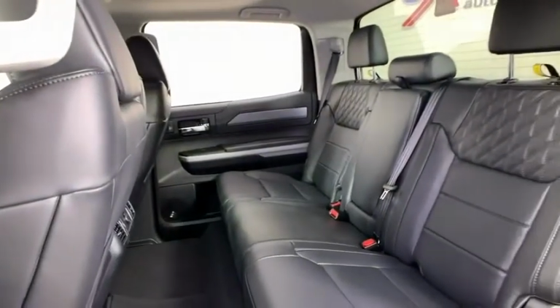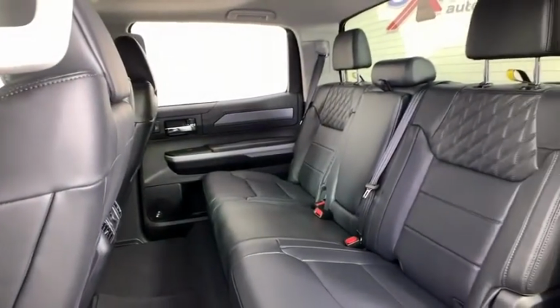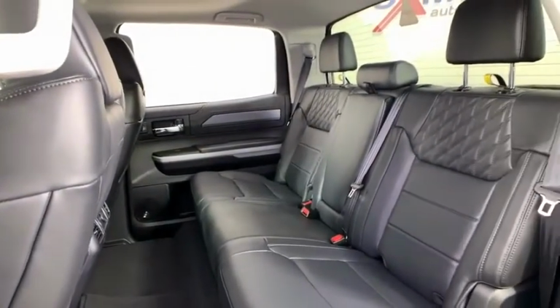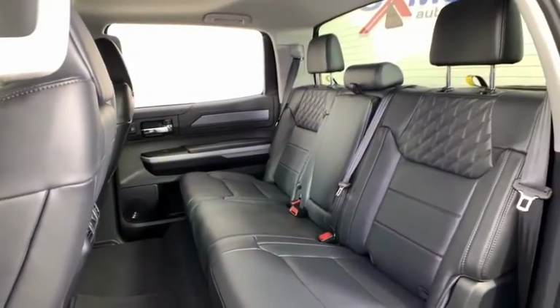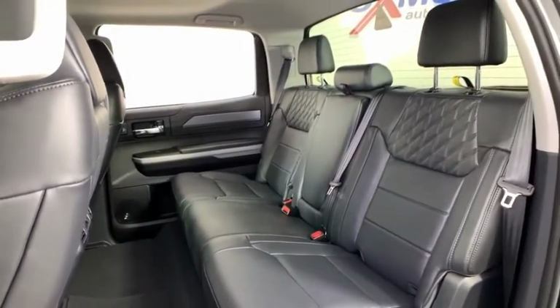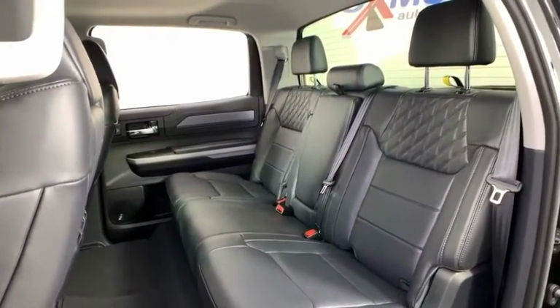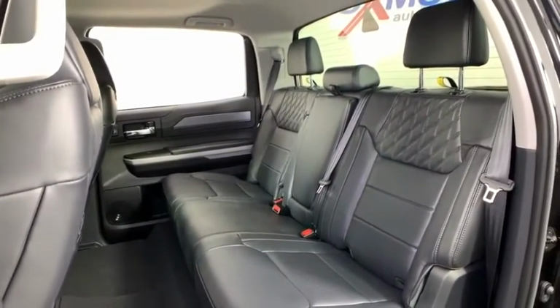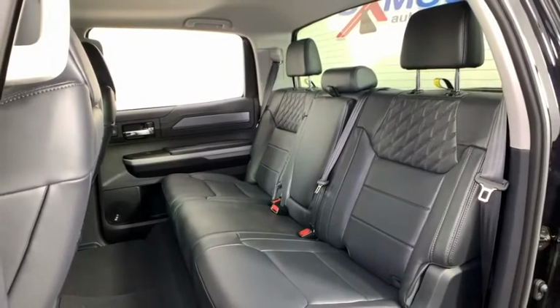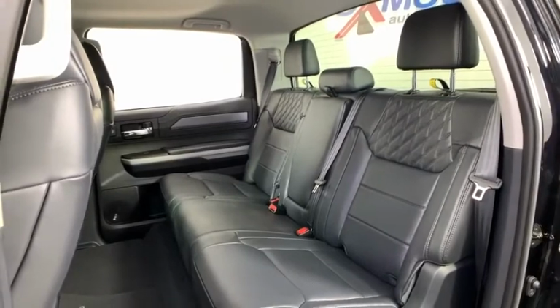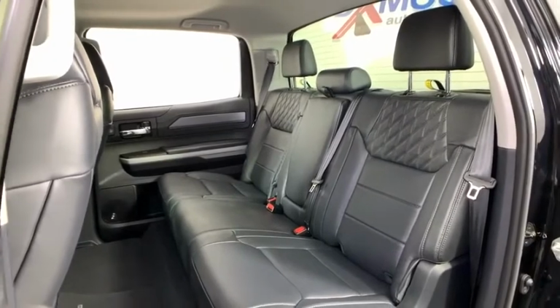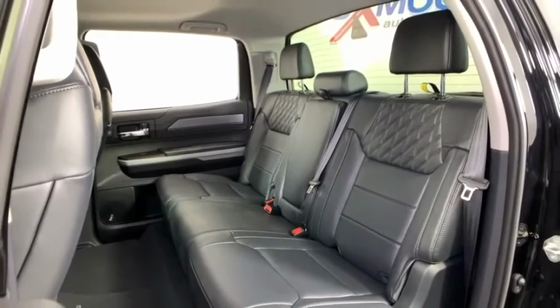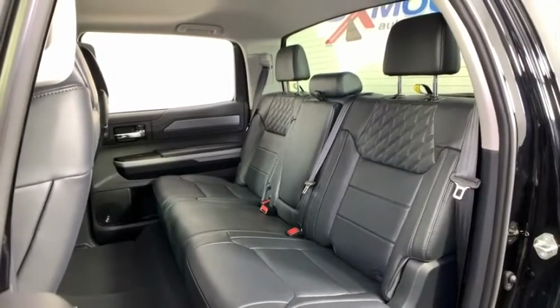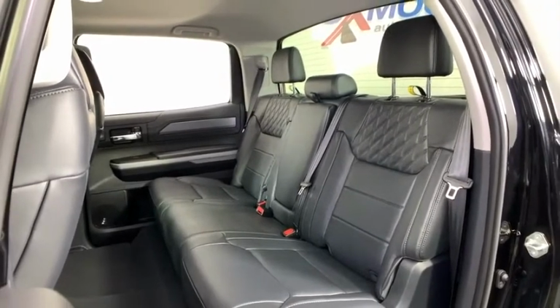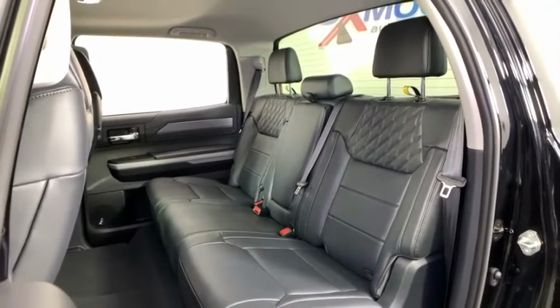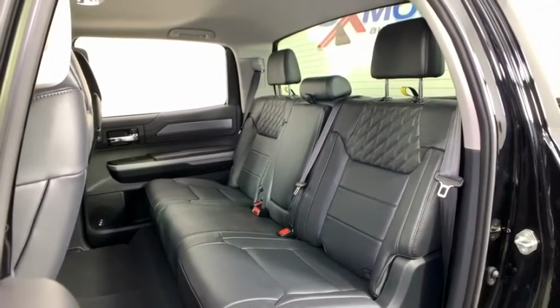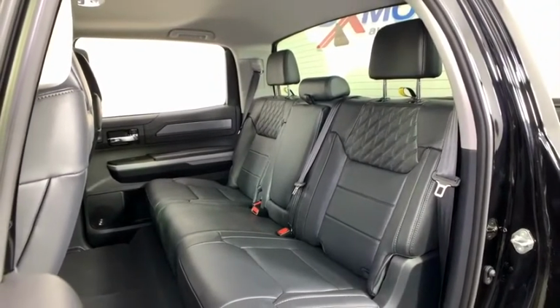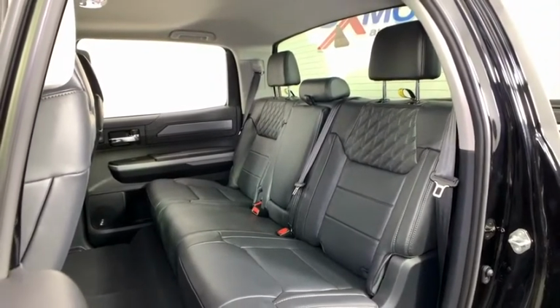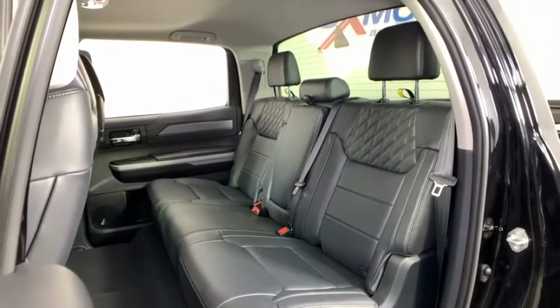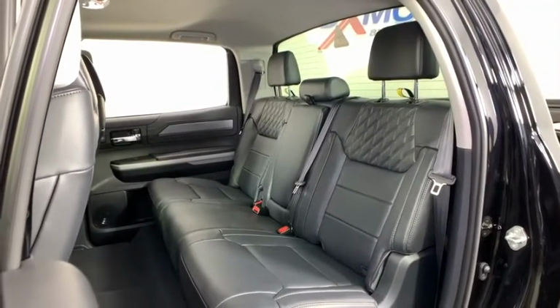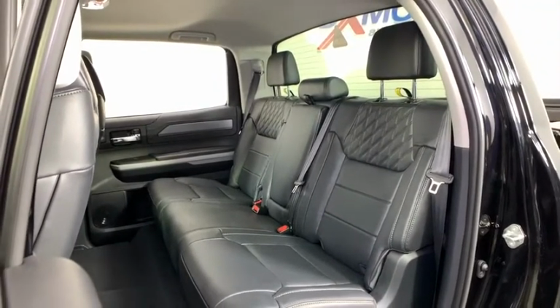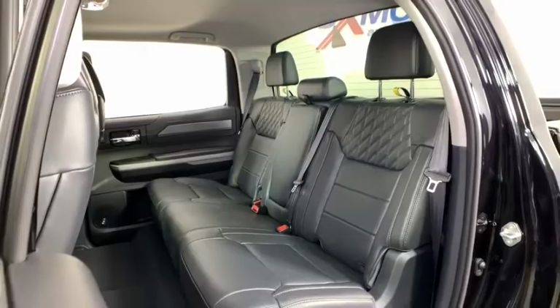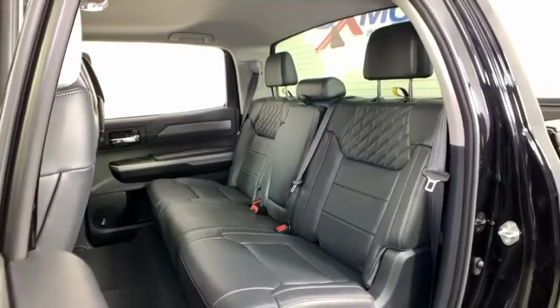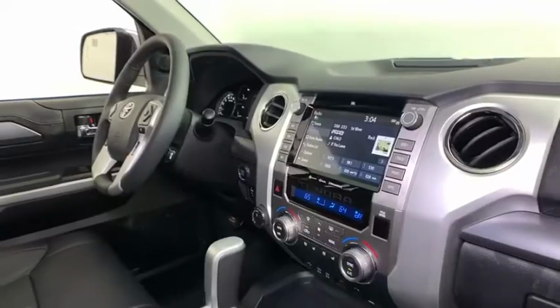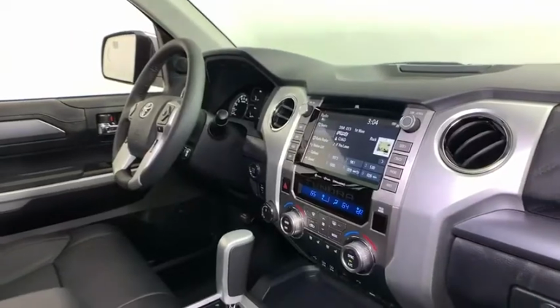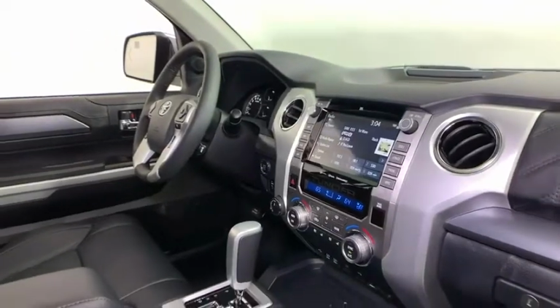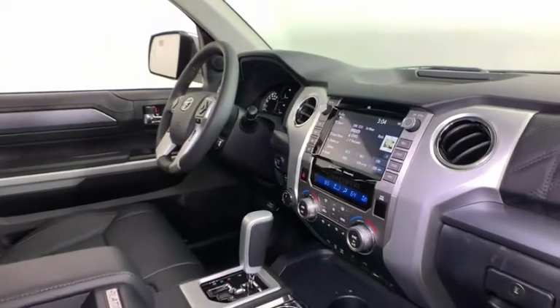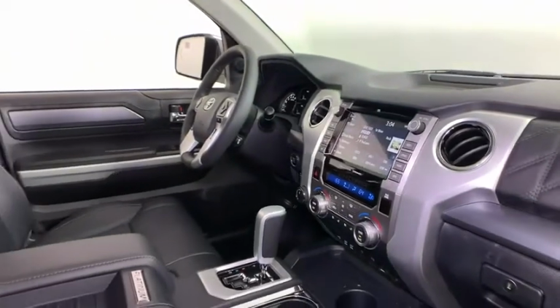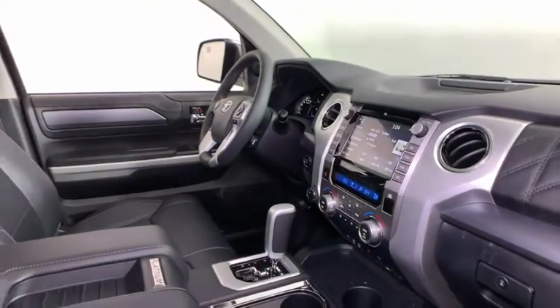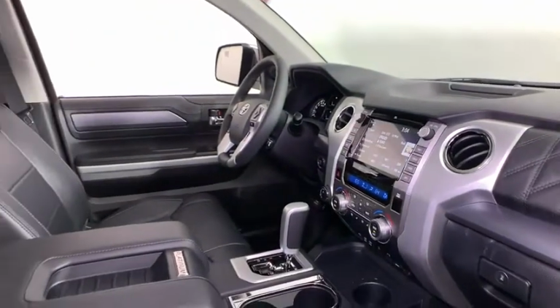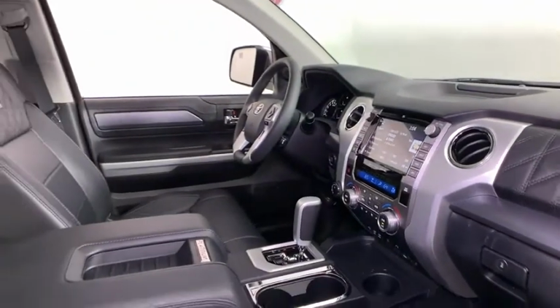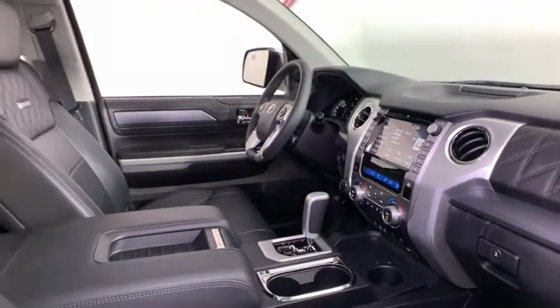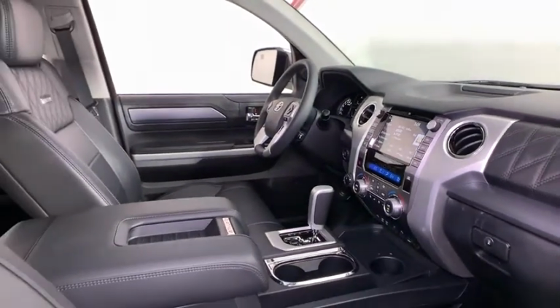Anti-lock braking system, power passenger seat, traction control, navigation system, leather-wrapped steering wheel, dual airbags, power steering, four-wheel disc brakes, CD player, rear window defroster.